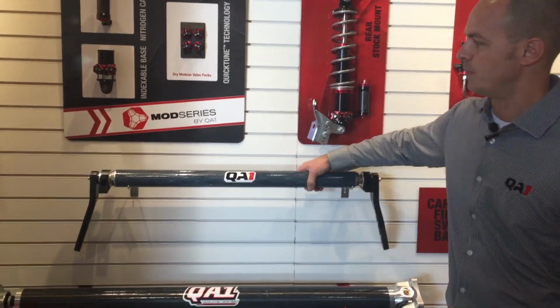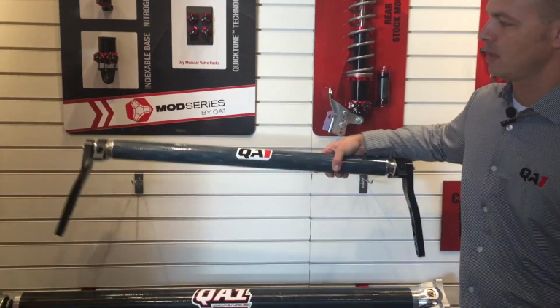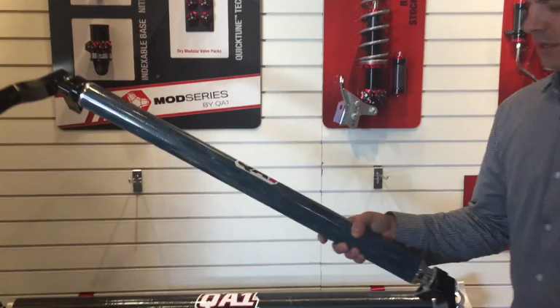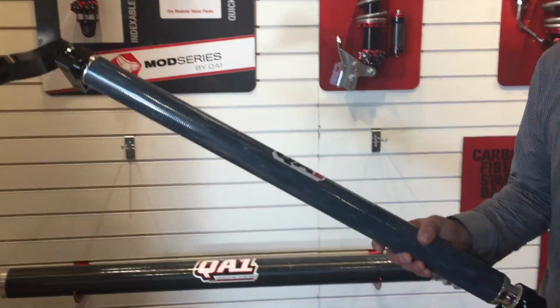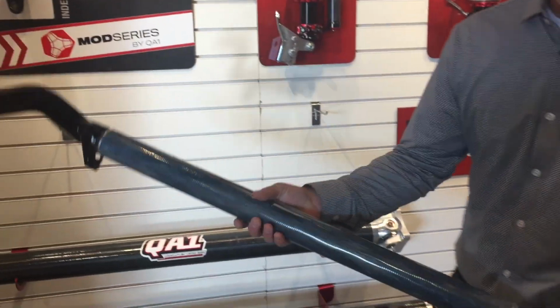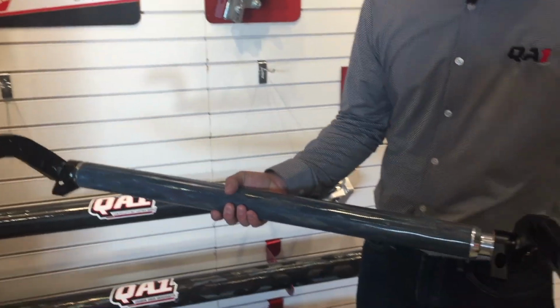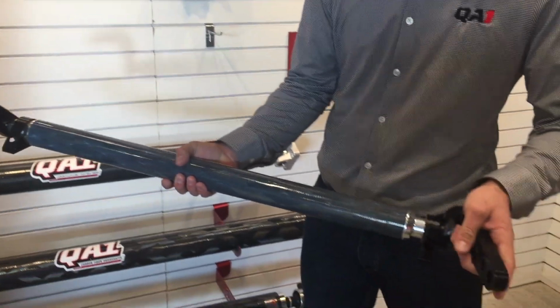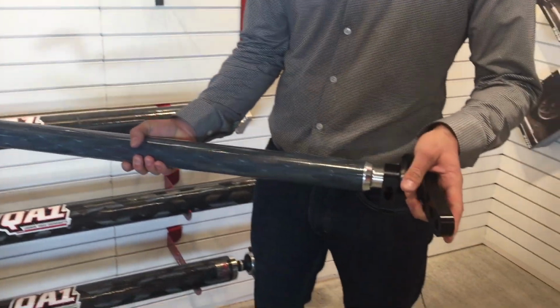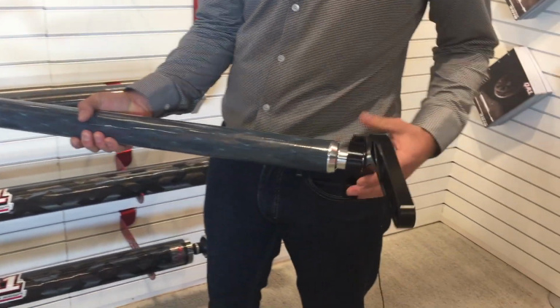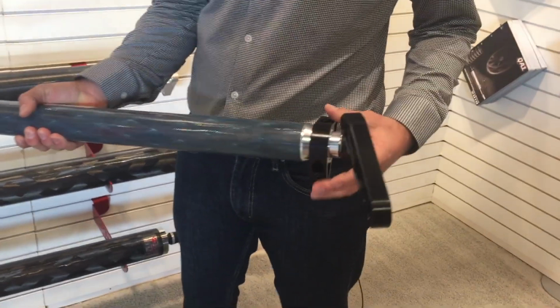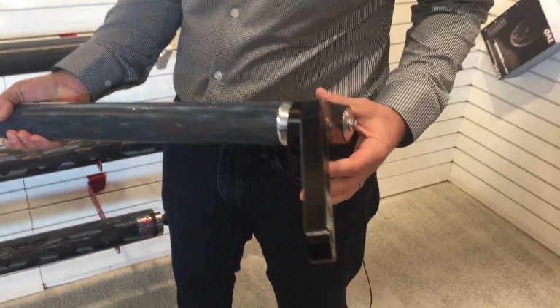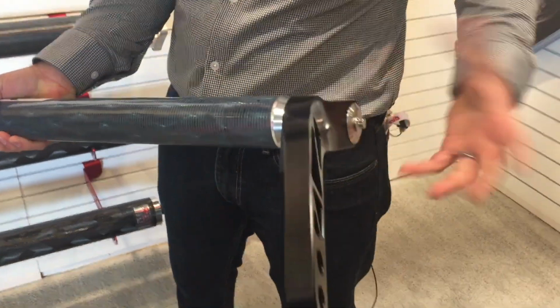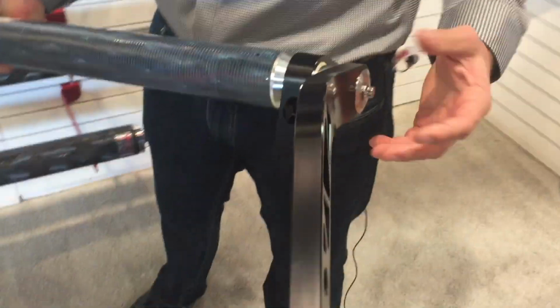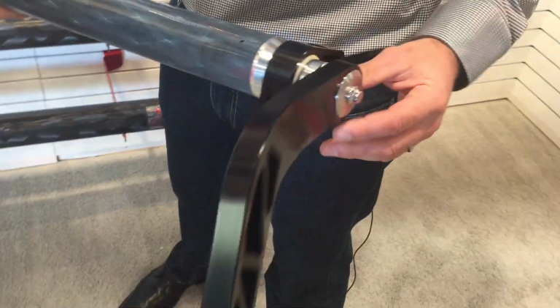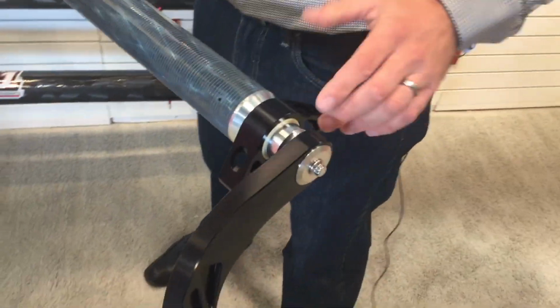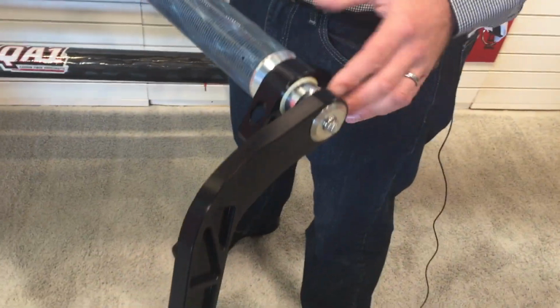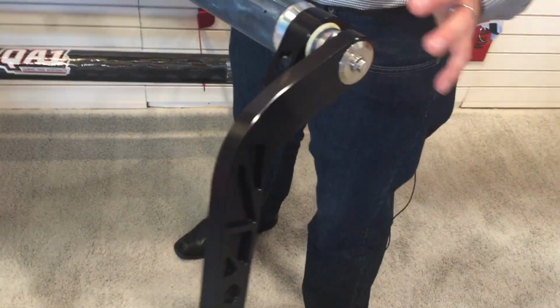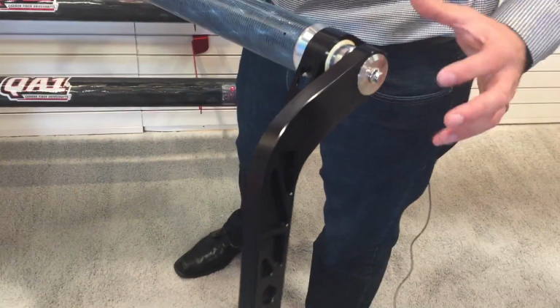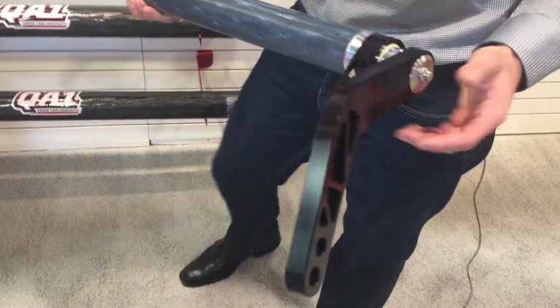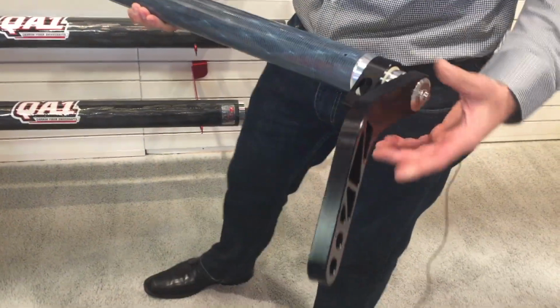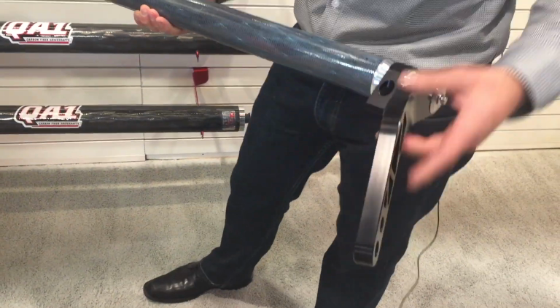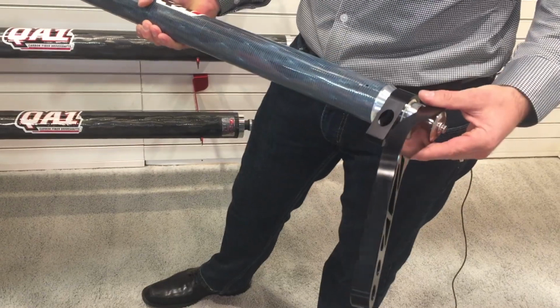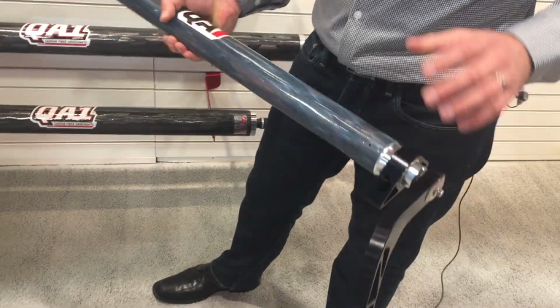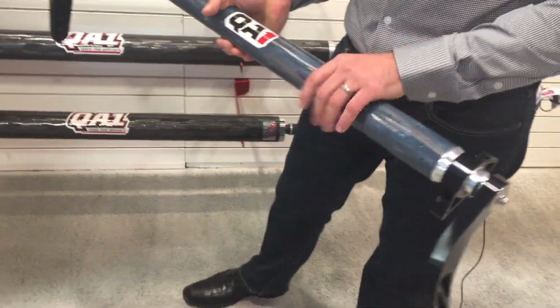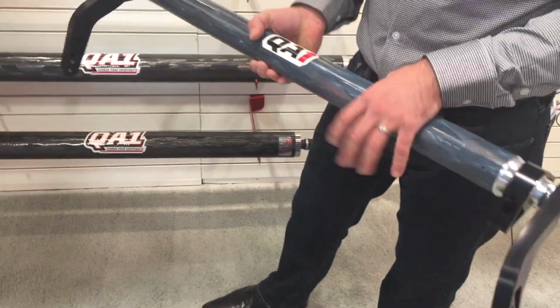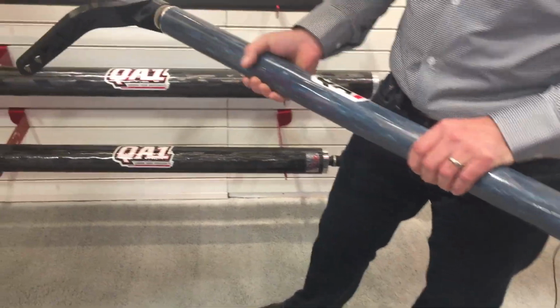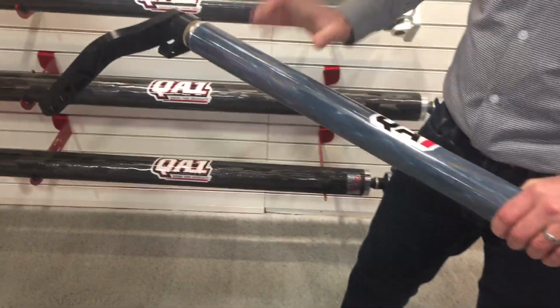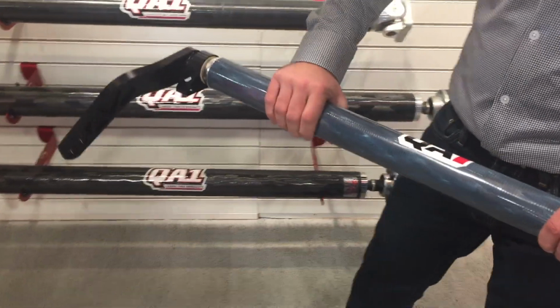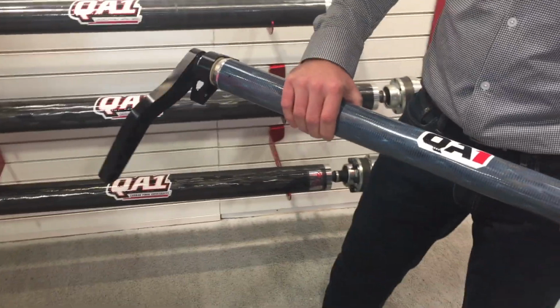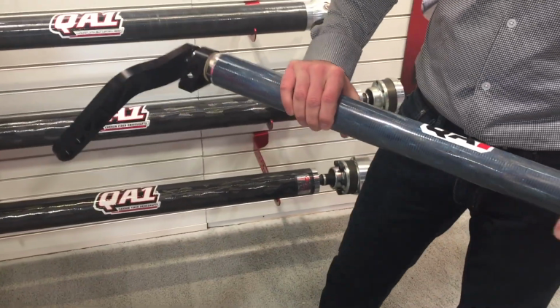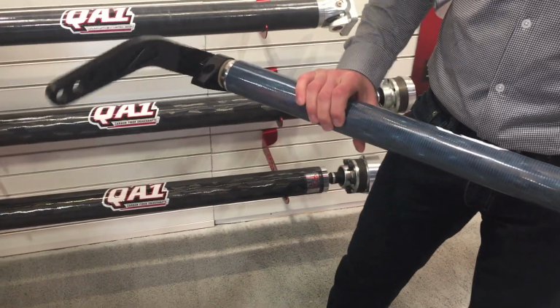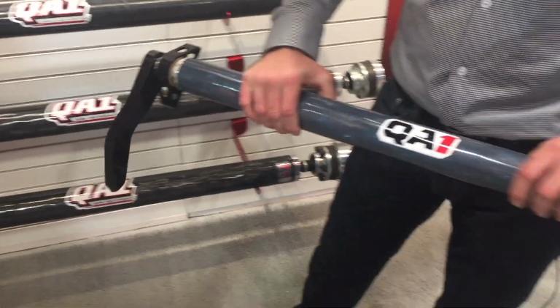We've got this with machined aluminum ends on it, so very similar to a spline bar. It's not actually splined — we've got a three-lobe design on that to hold the arms on. The bar itself, we've got a two and a quarter inch diameter carbon tube here.